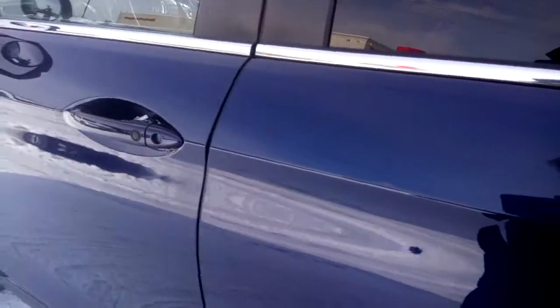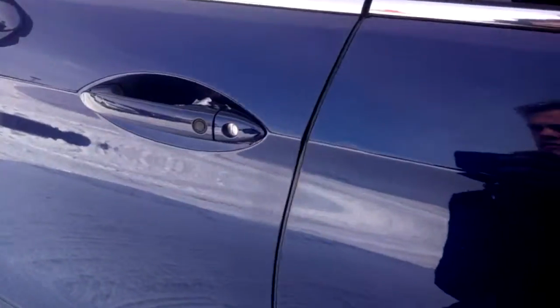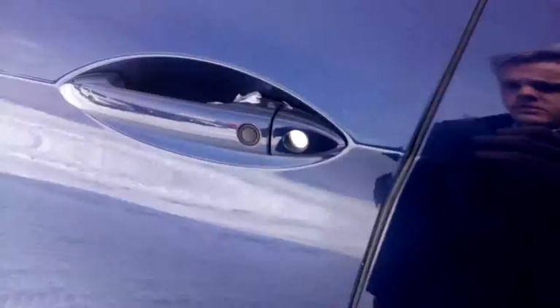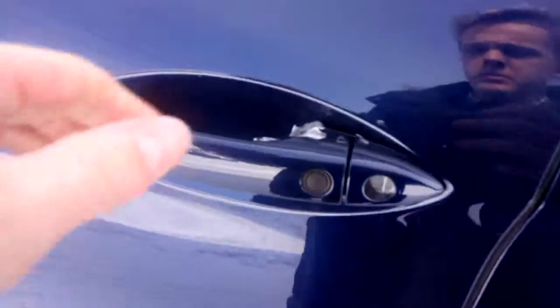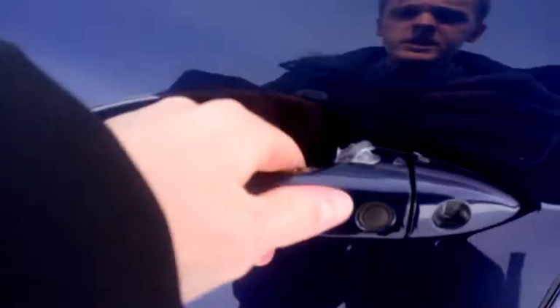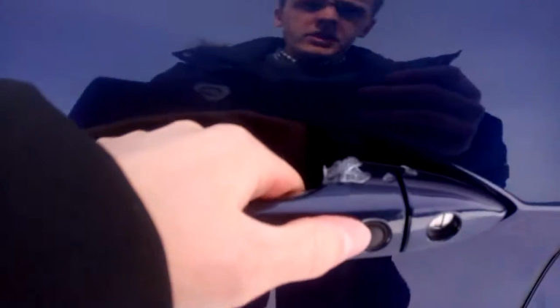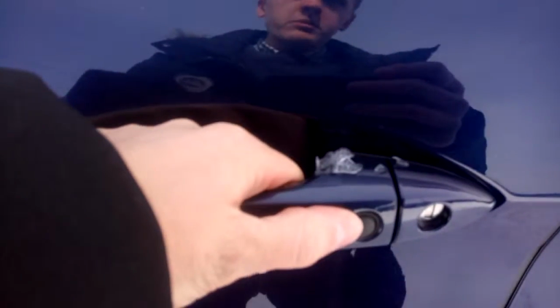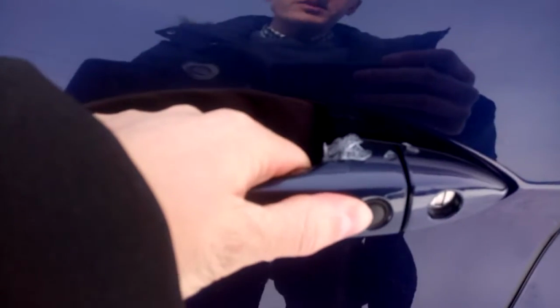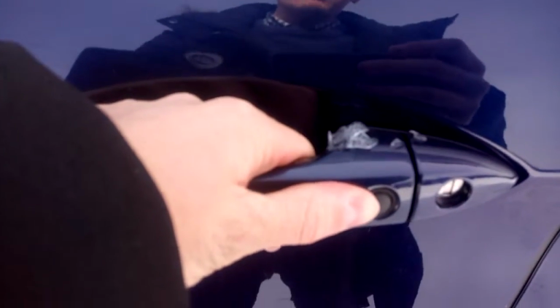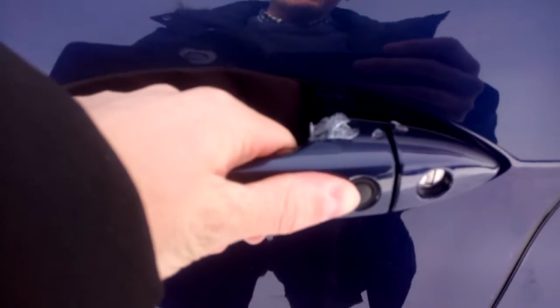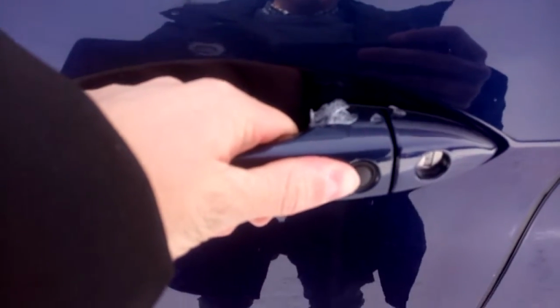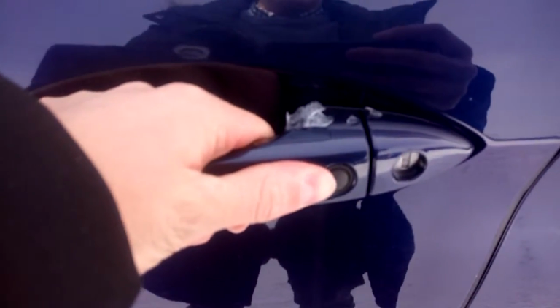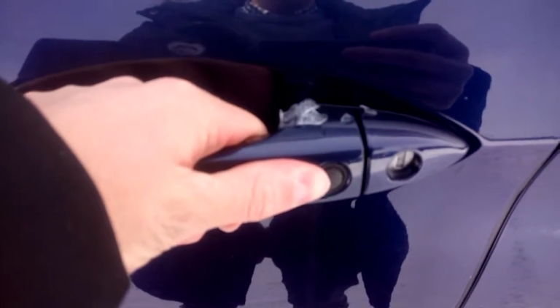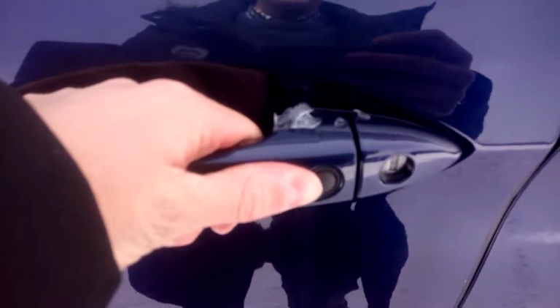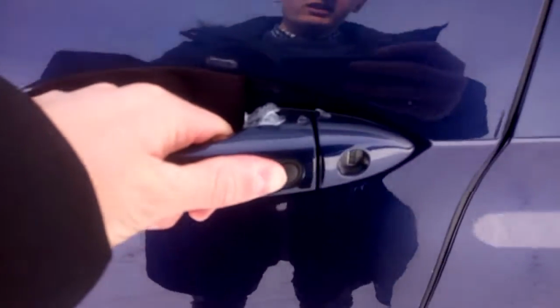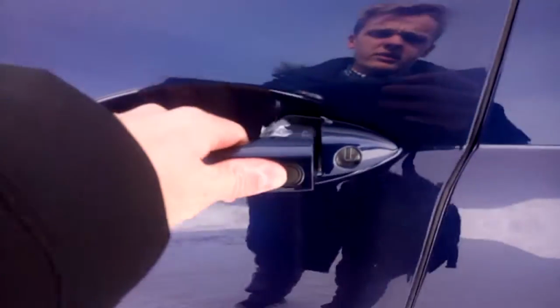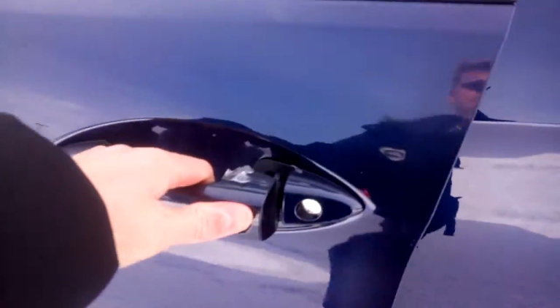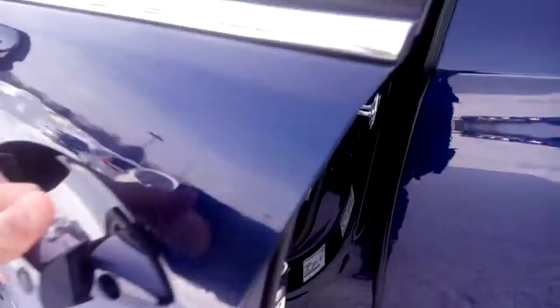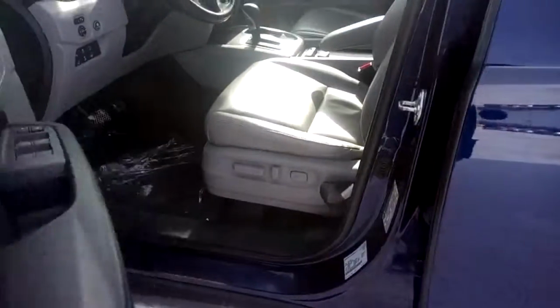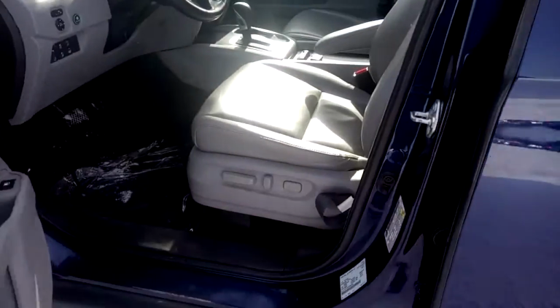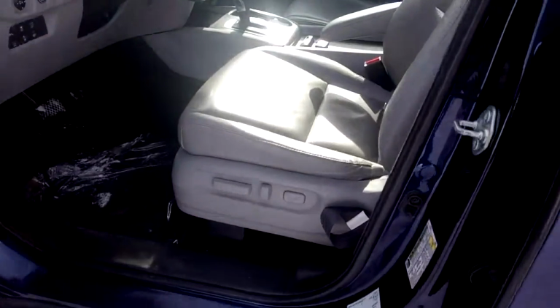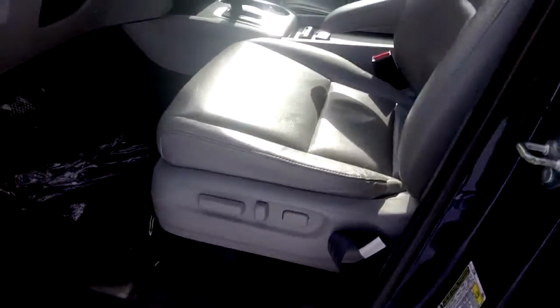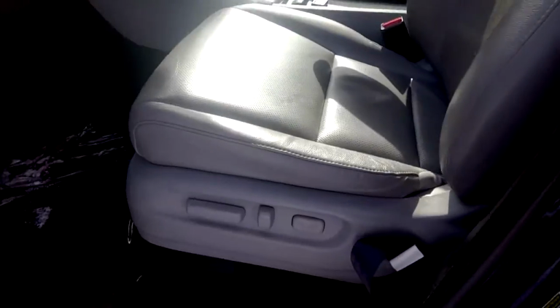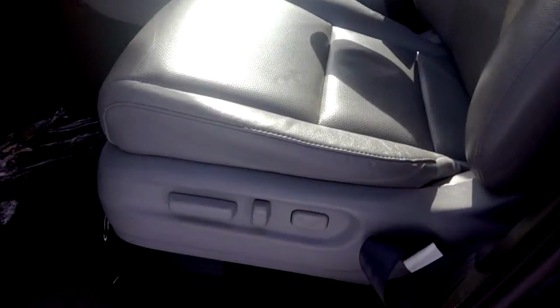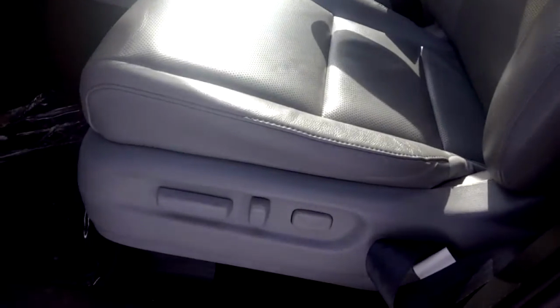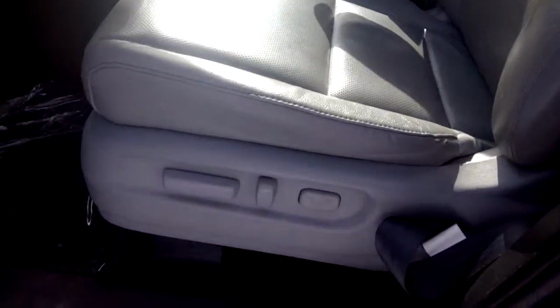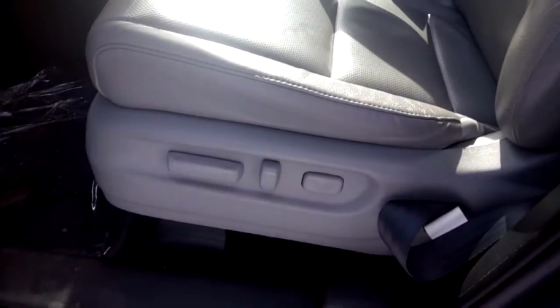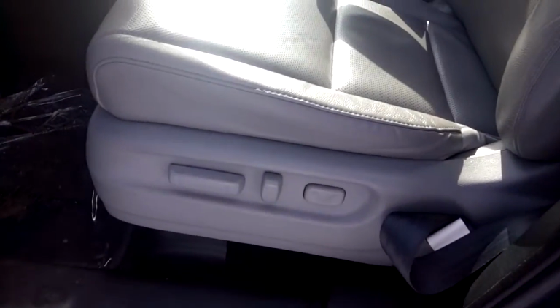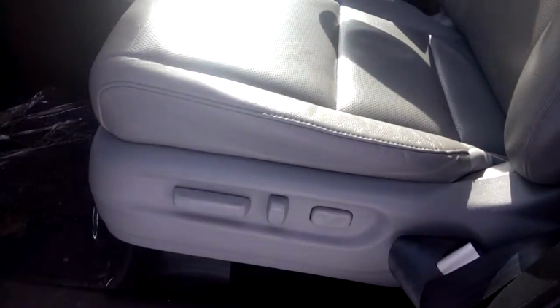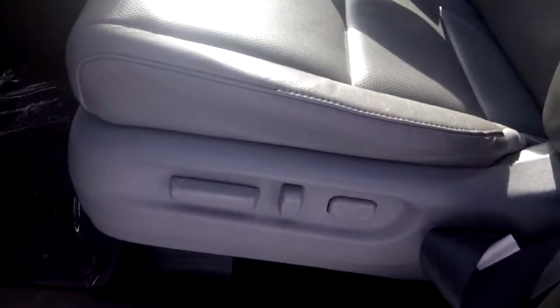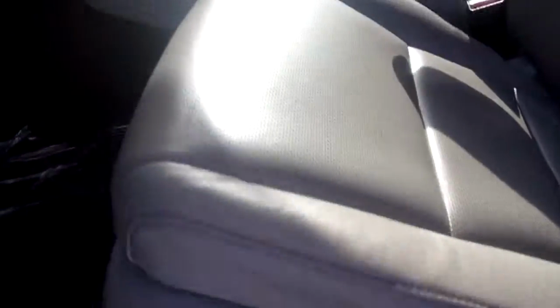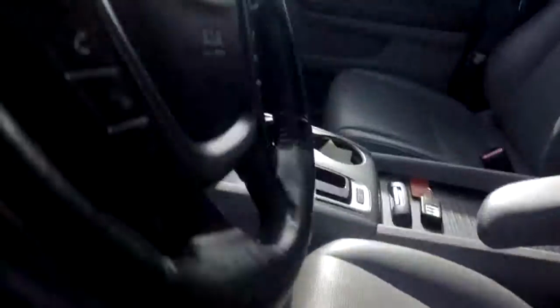This vehicle is equipped with keyless entry, which allows you to keep the key fob in your pocket to unlock and lock the car. The front seats are powered, and the driver's seat features lumbar support.